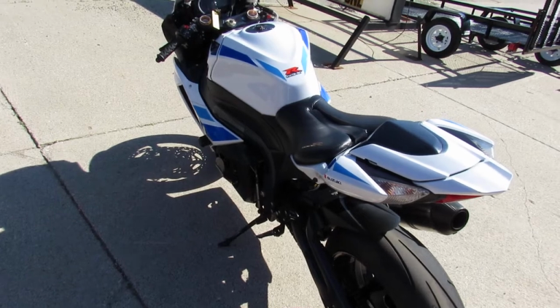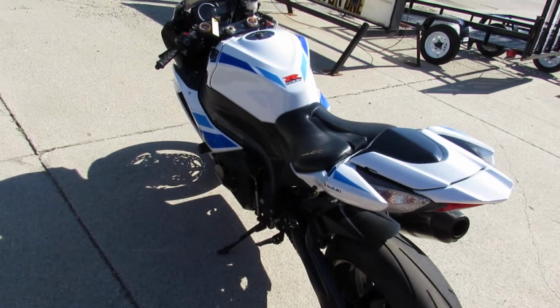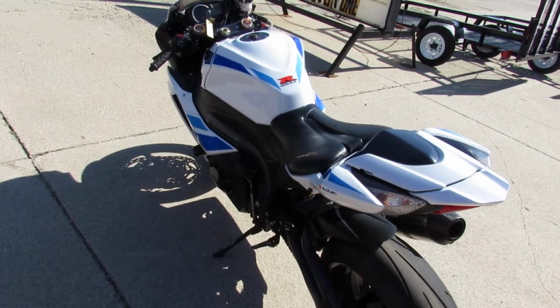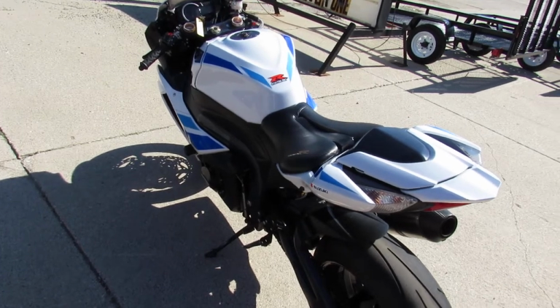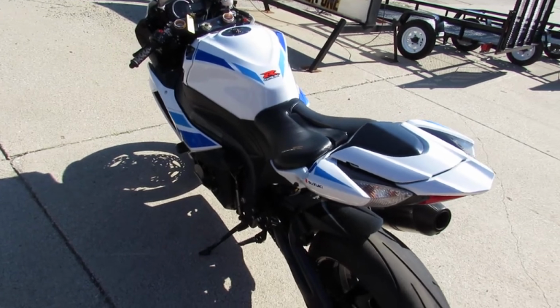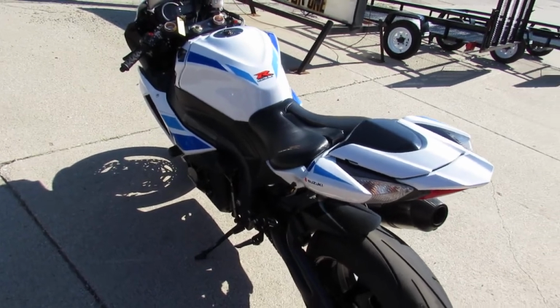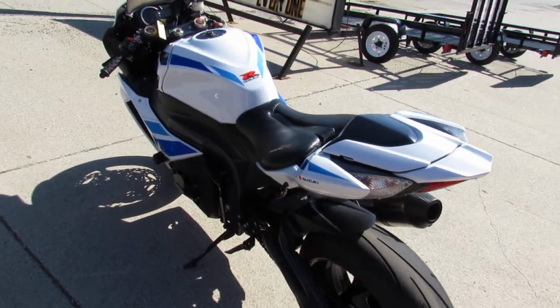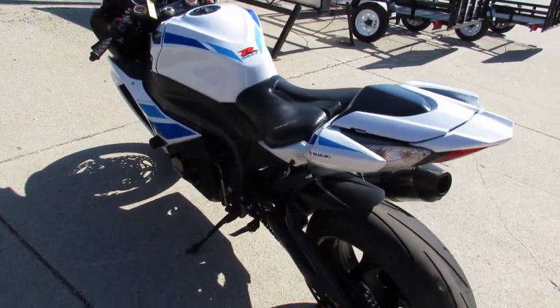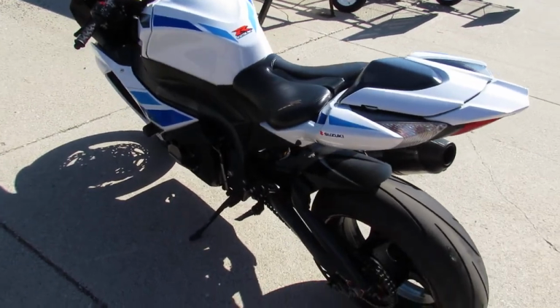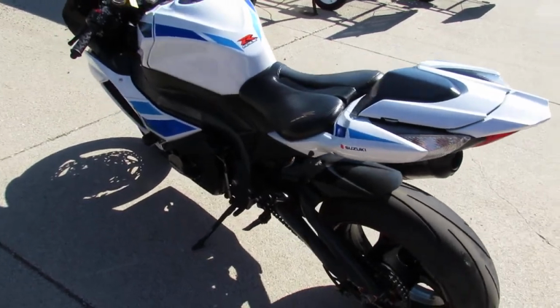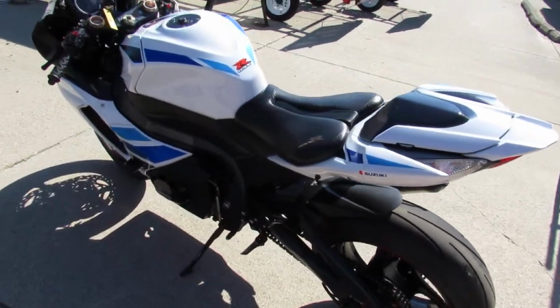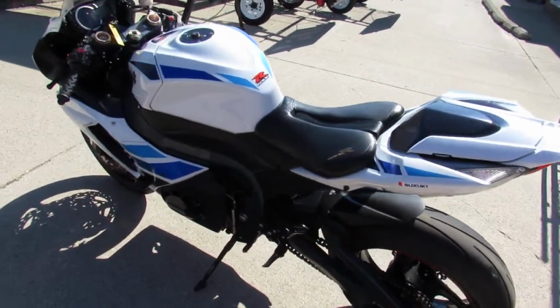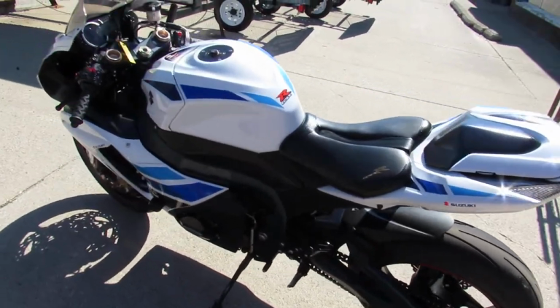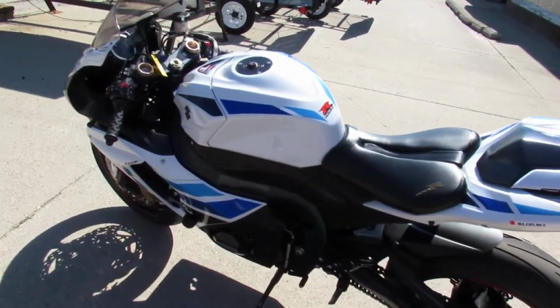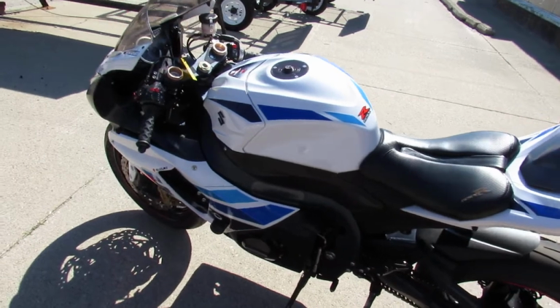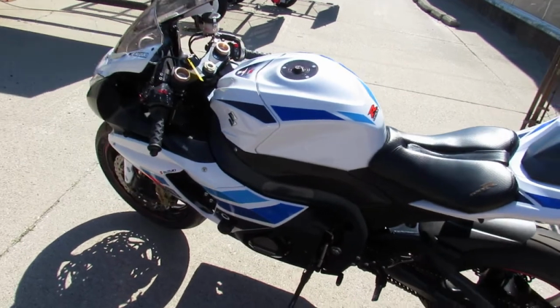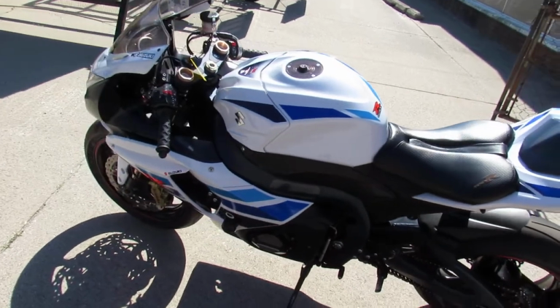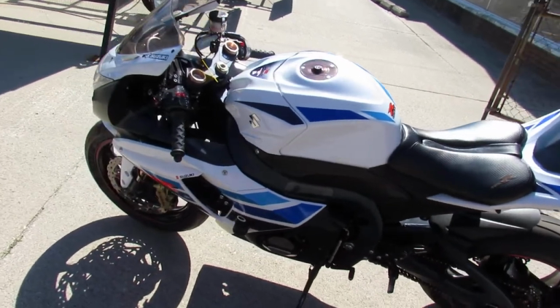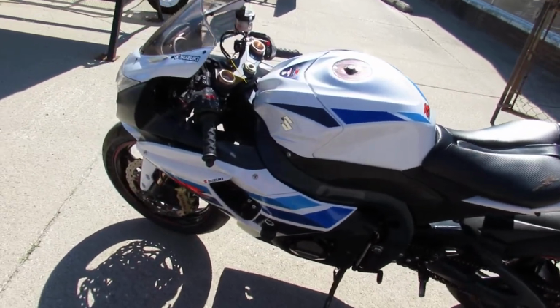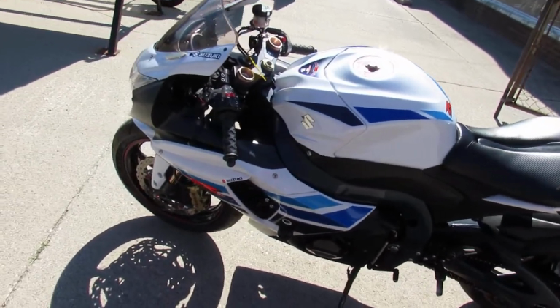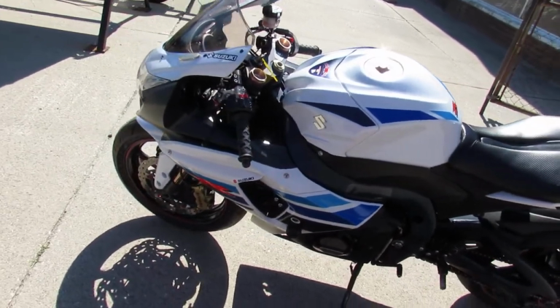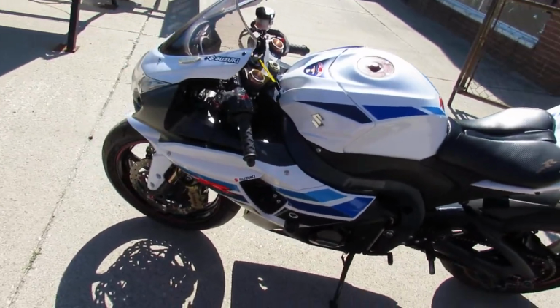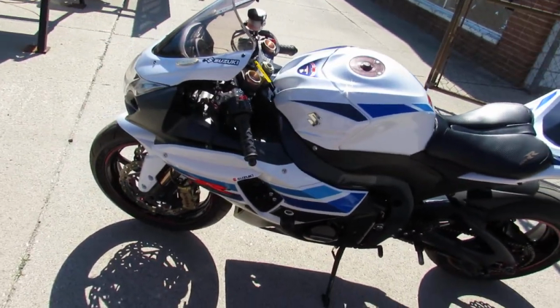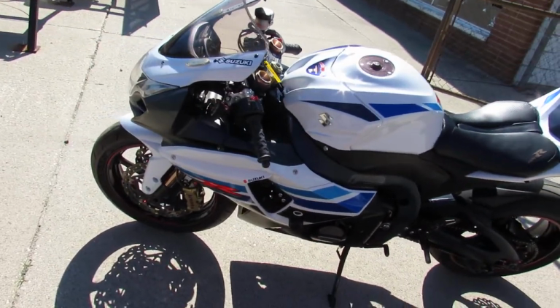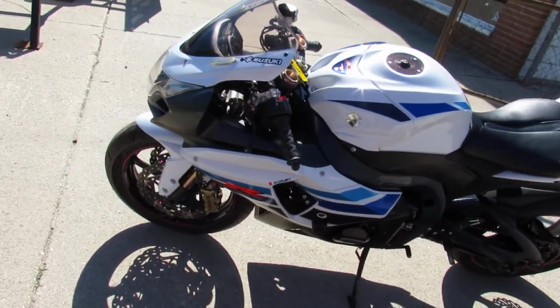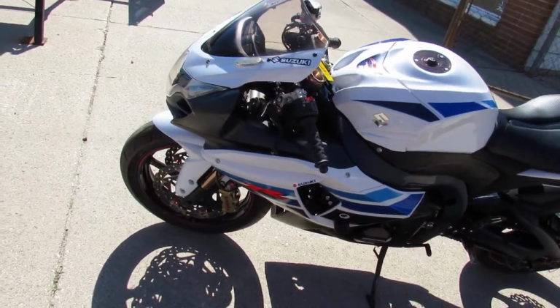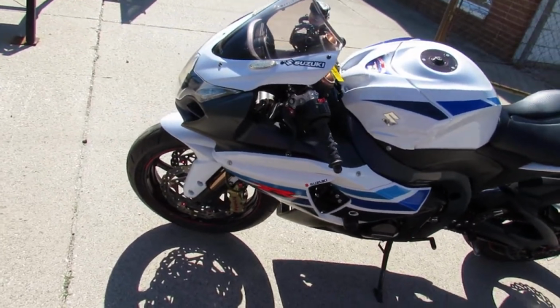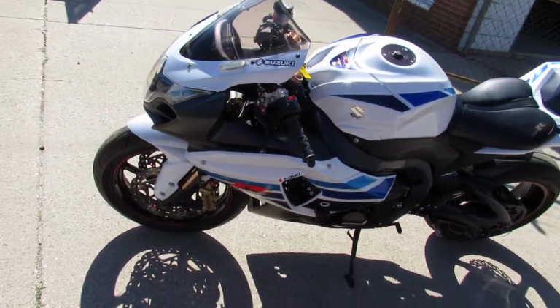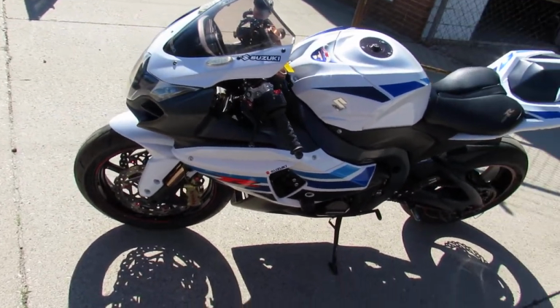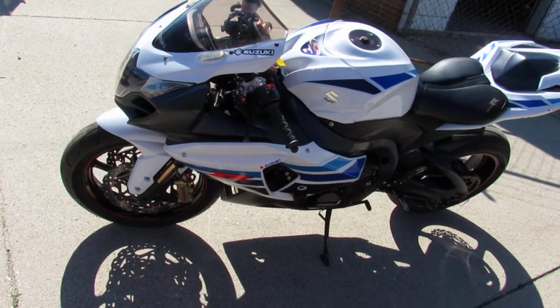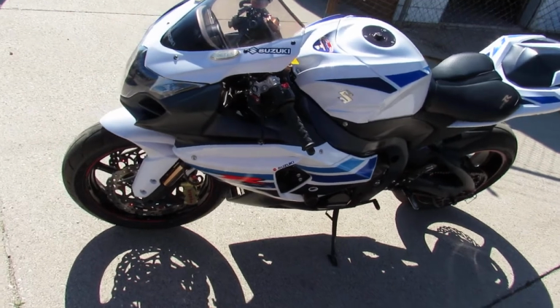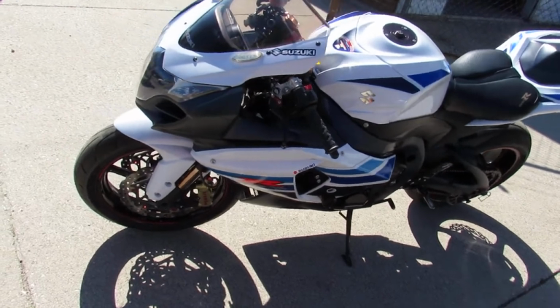Hey guys, ApprovalPowersports.com here, doing some videos on some bikes we've just got in. This one here is a 2012 GSXR 1000 for sale, only has 10,067 miles on it — check it out.